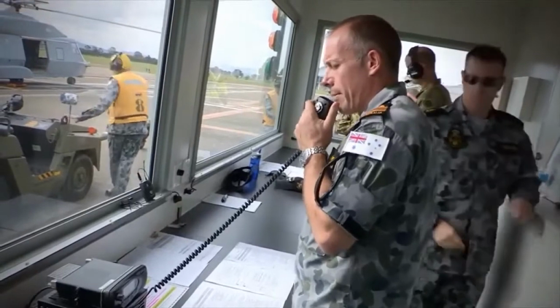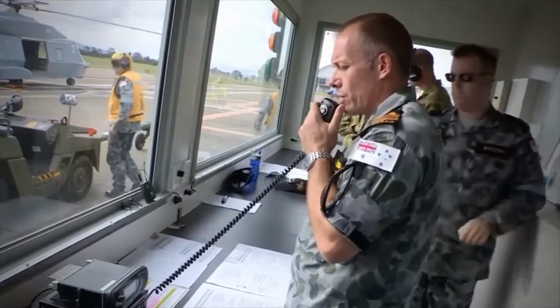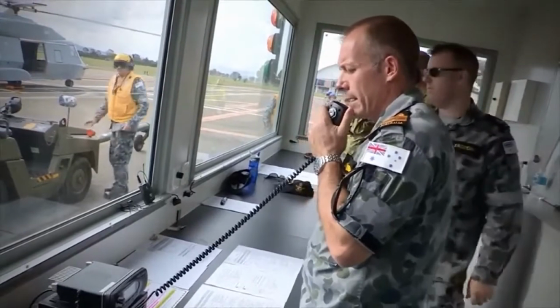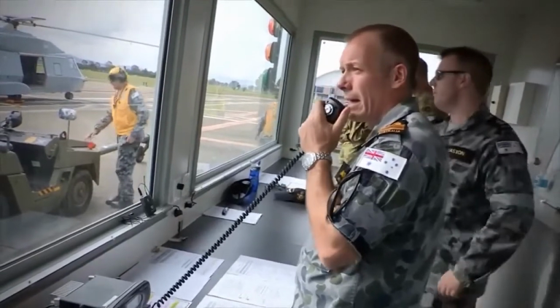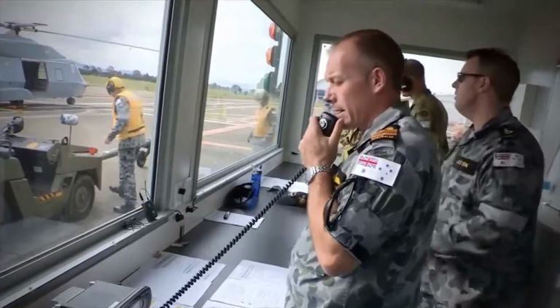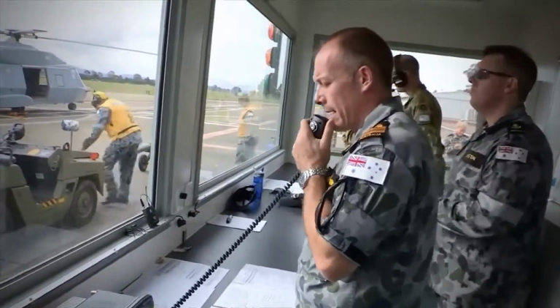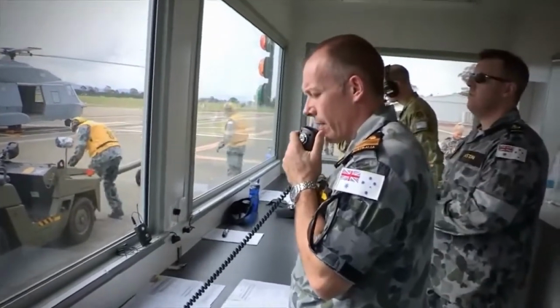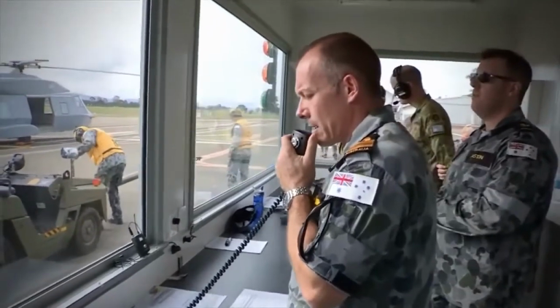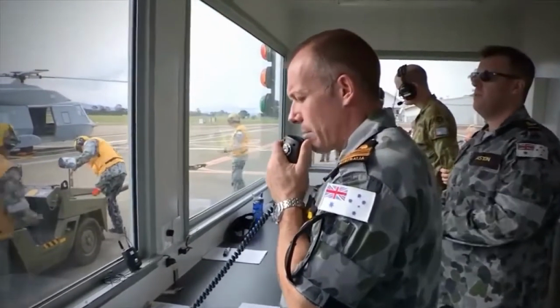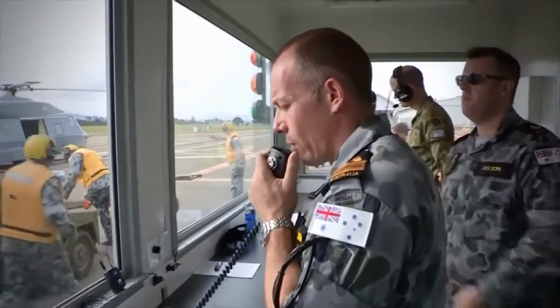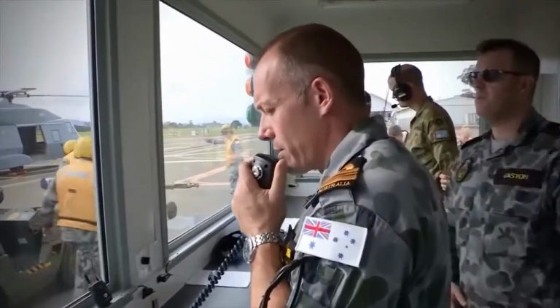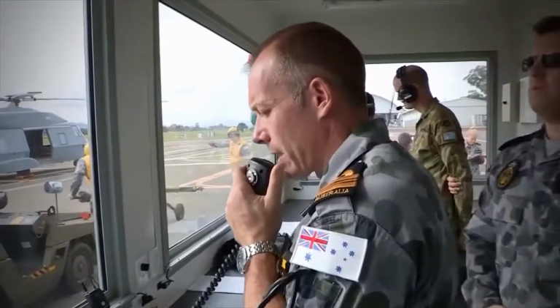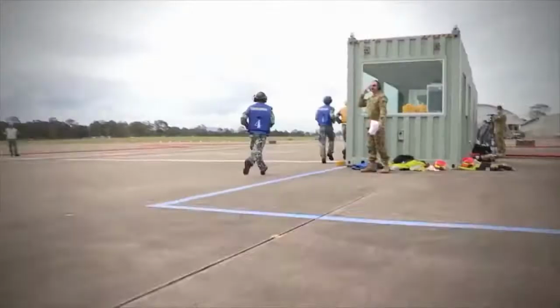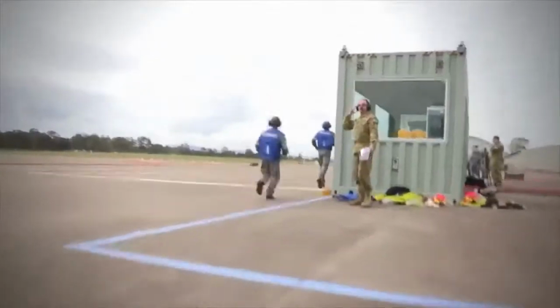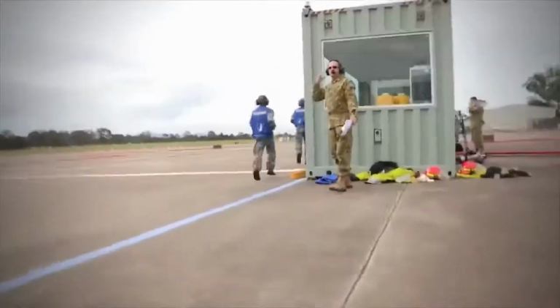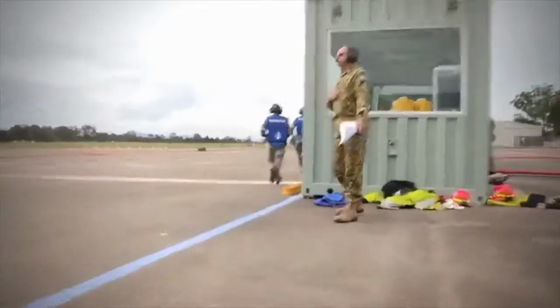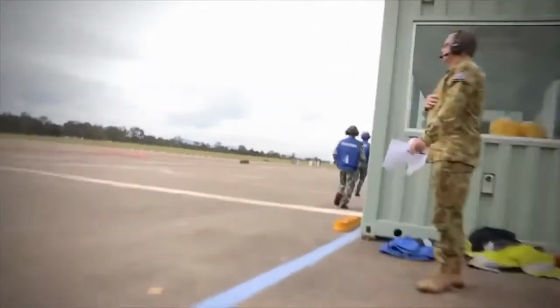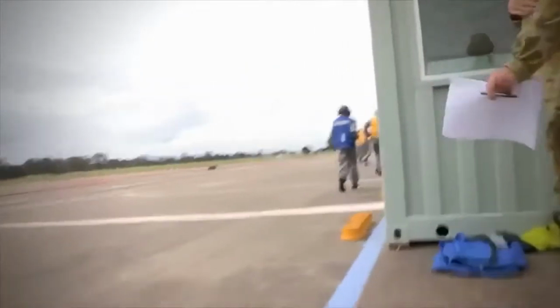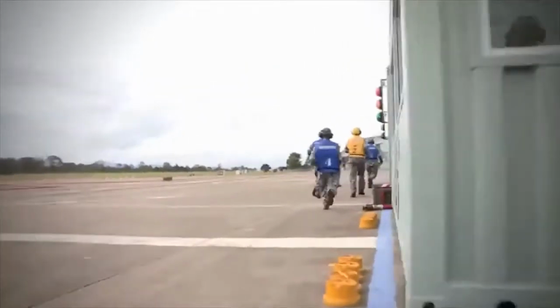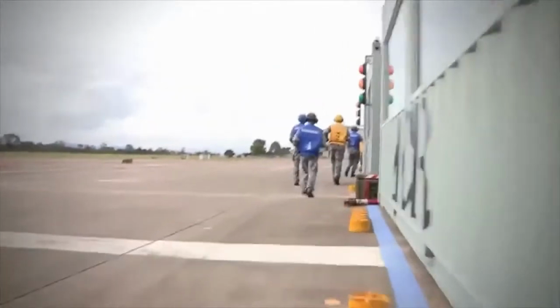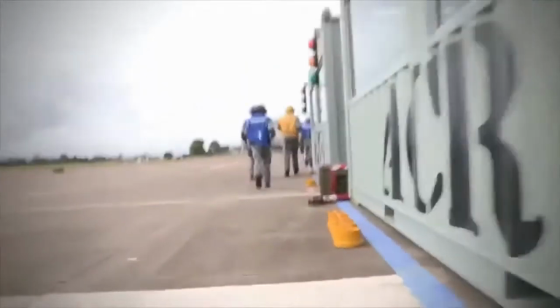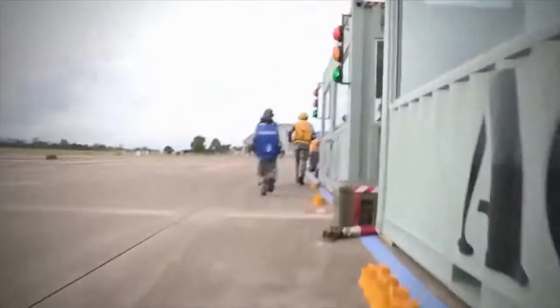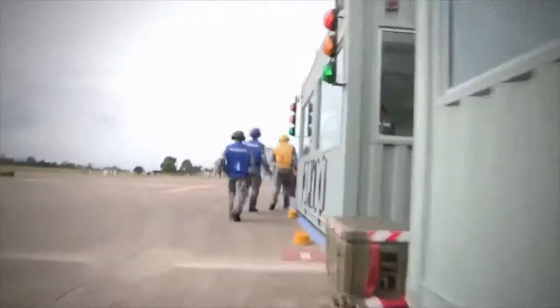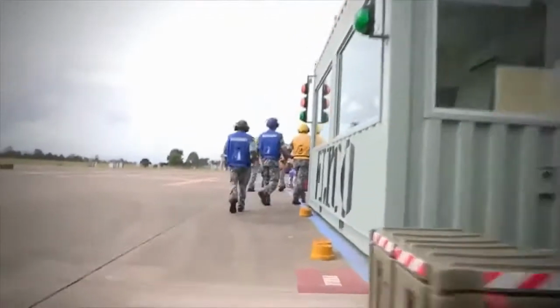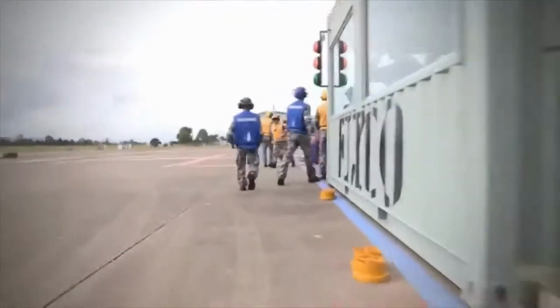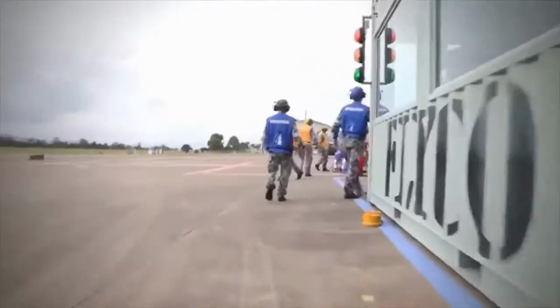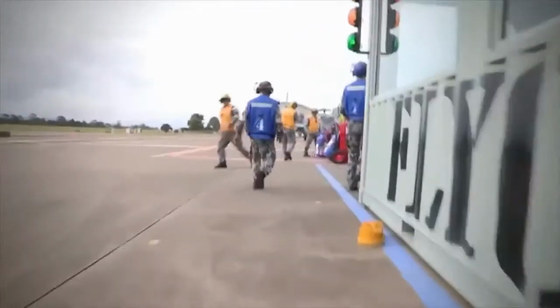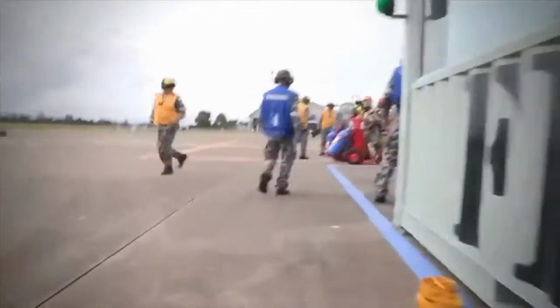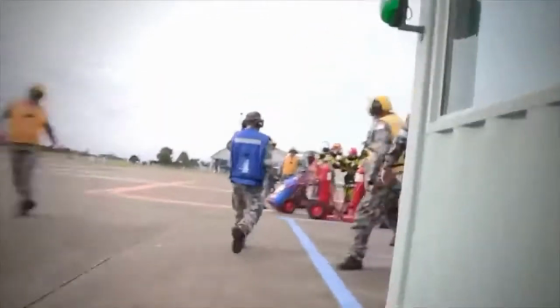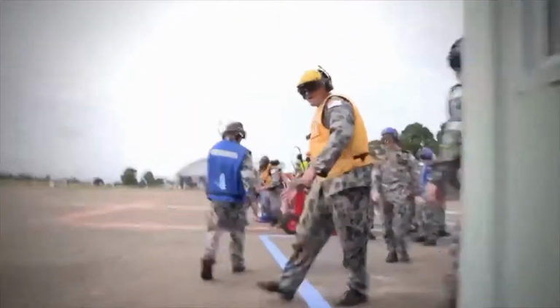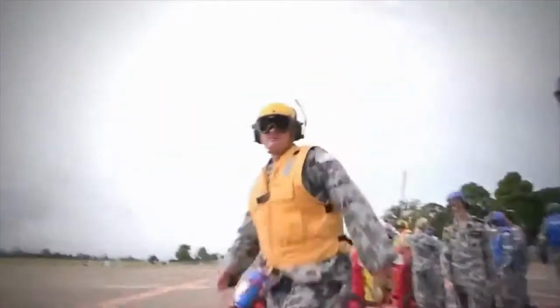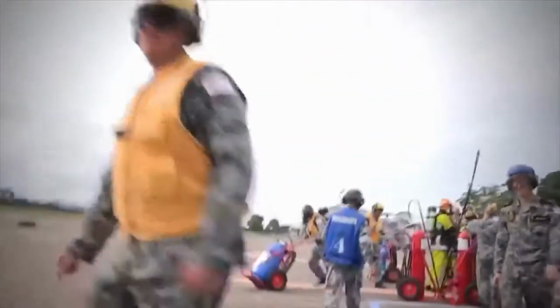MRH-90 has declared a single engine failure. Standby for emergency recovery. Crash on deck, crash on 6th spot. Crash stop ventilation. PRB 6-0 weapons.